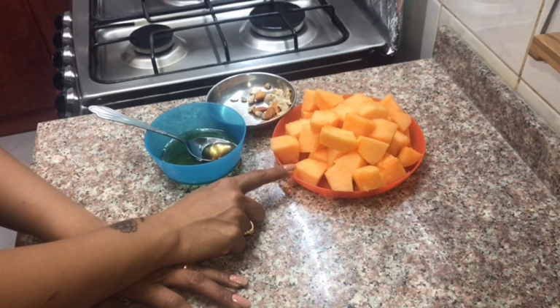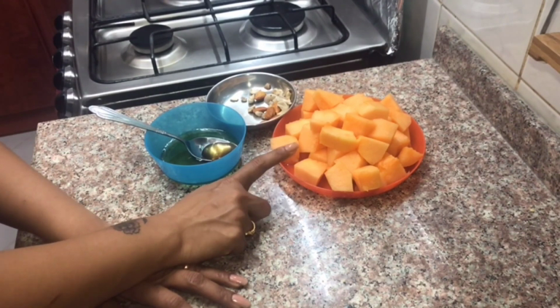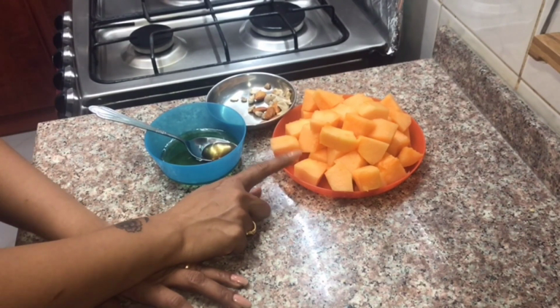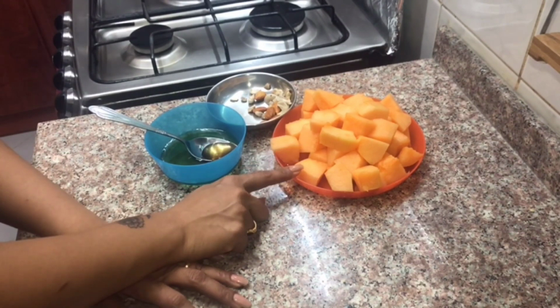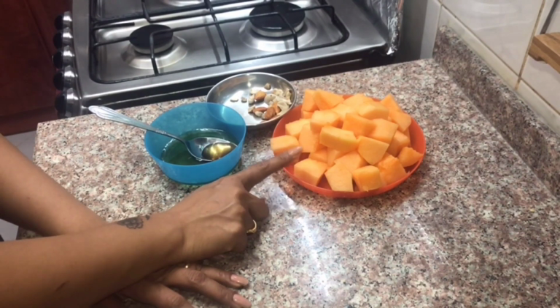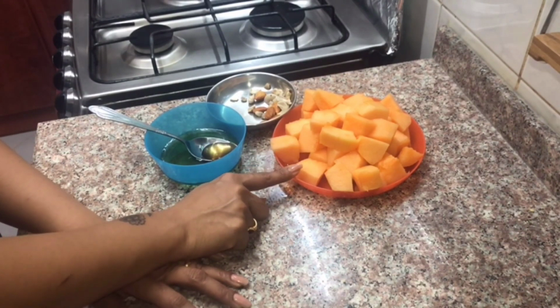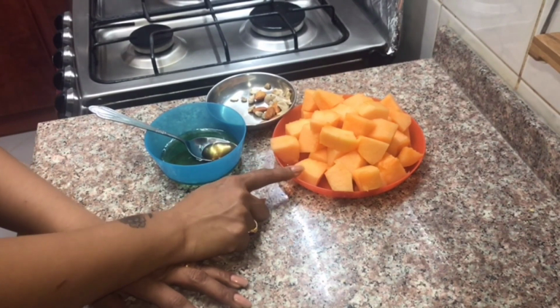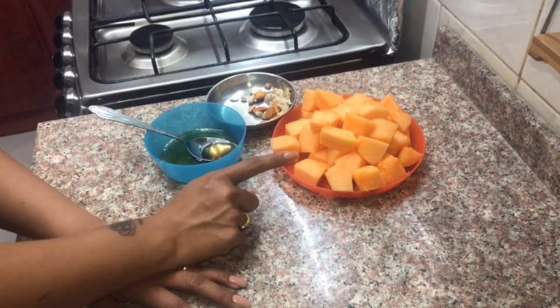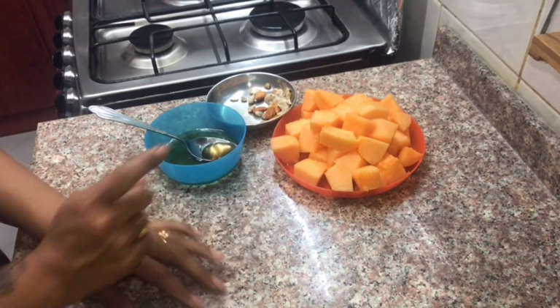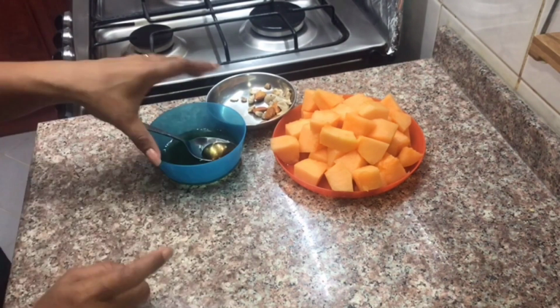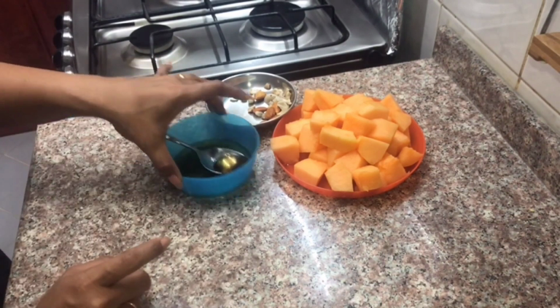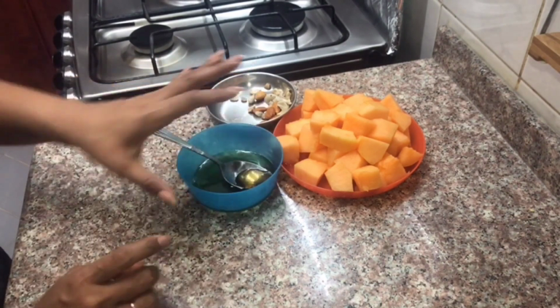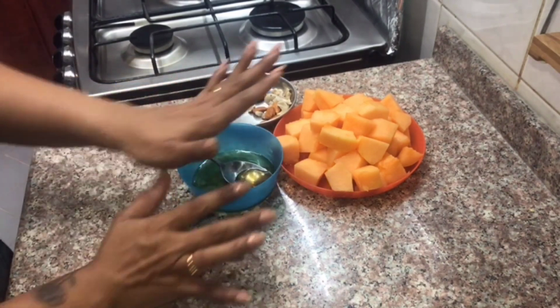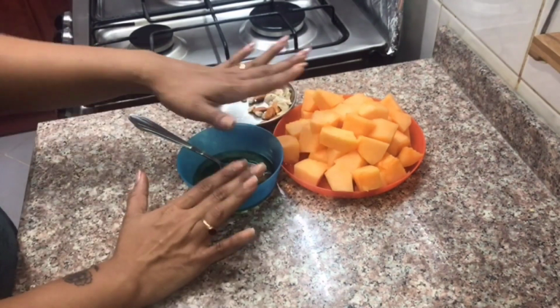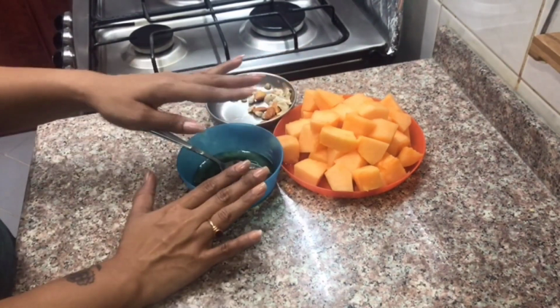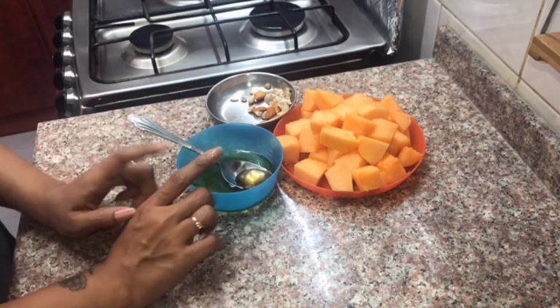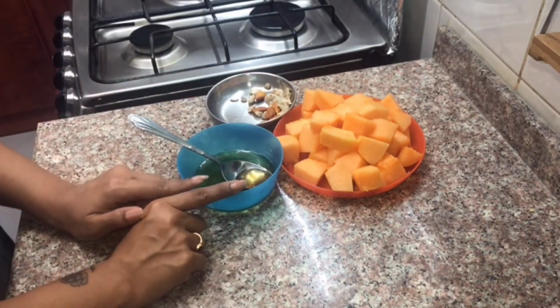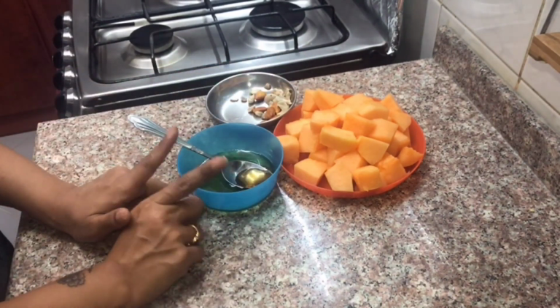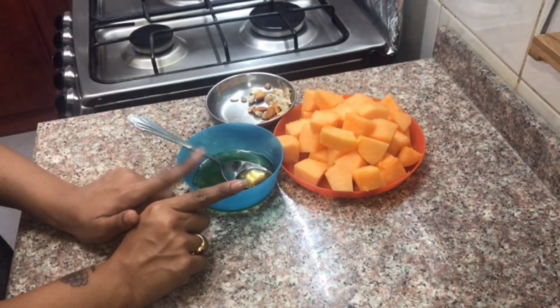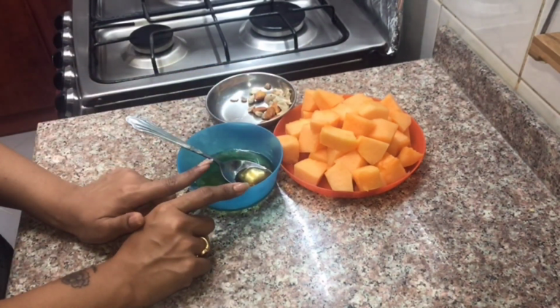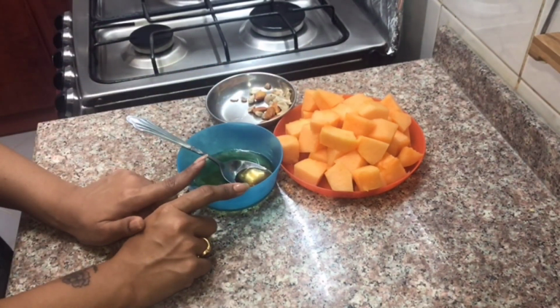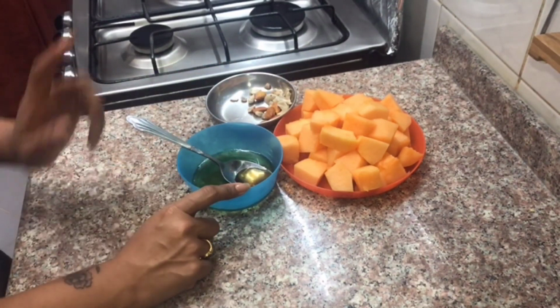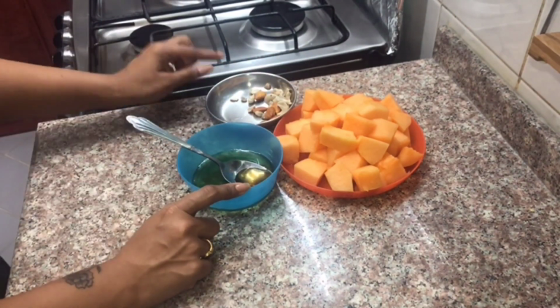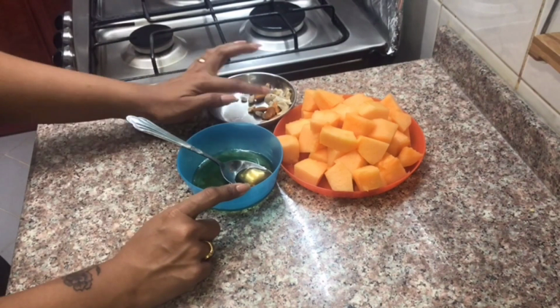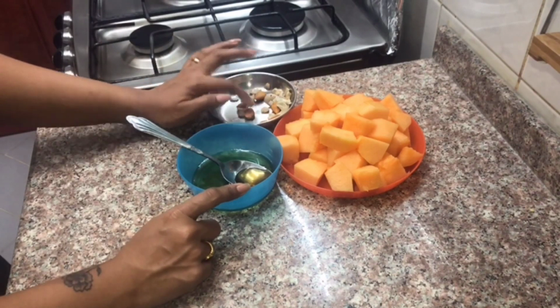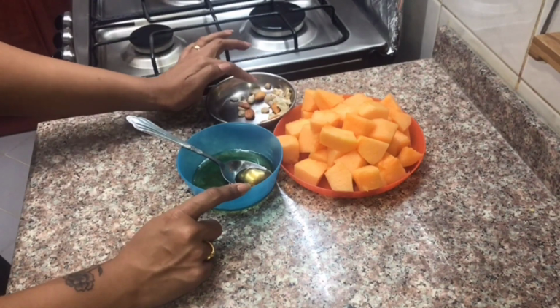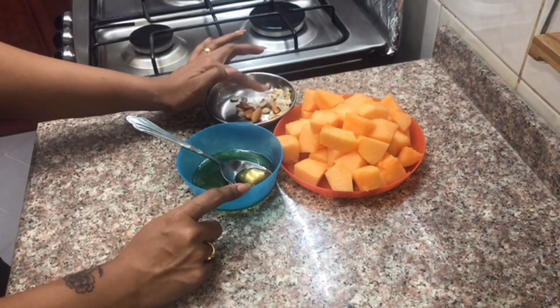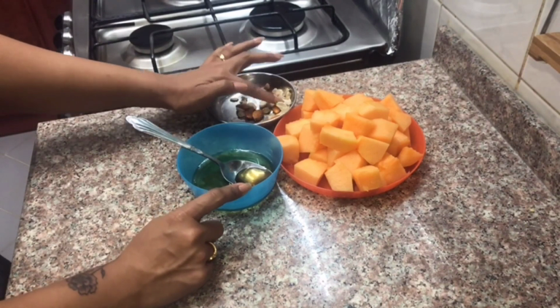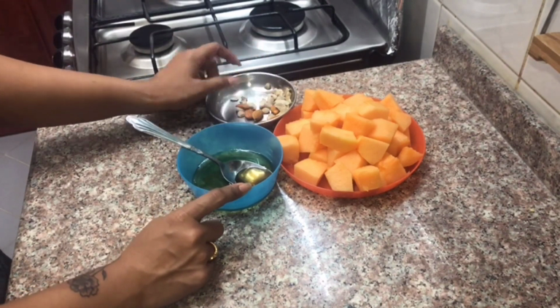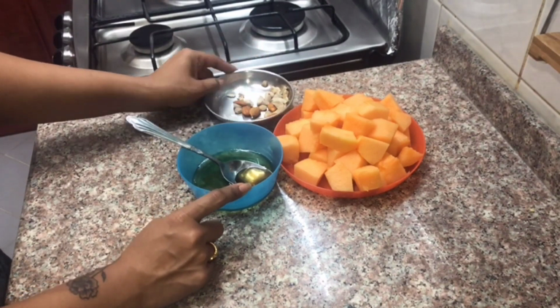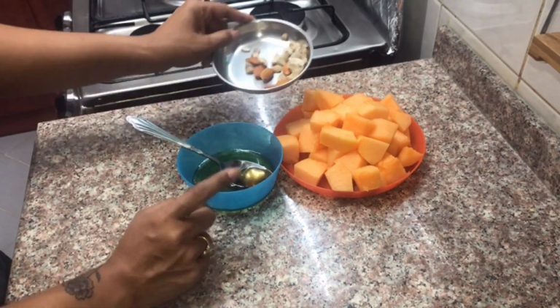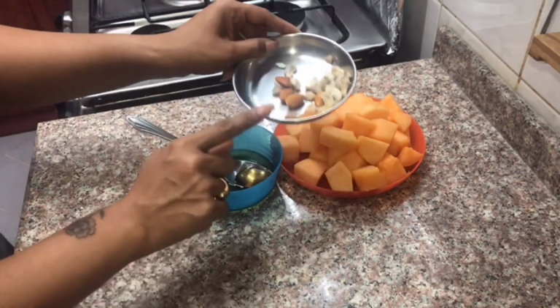I have a sweet melon. If we are healthy, I will use sugar and honey. I will soak 6 badam, 6 cashews and bellas.